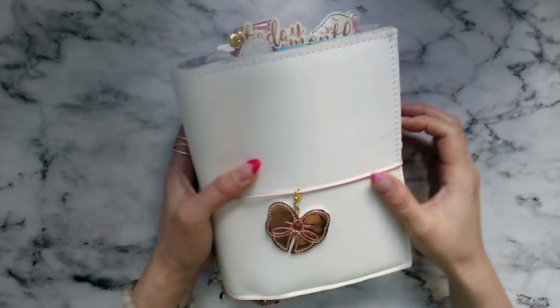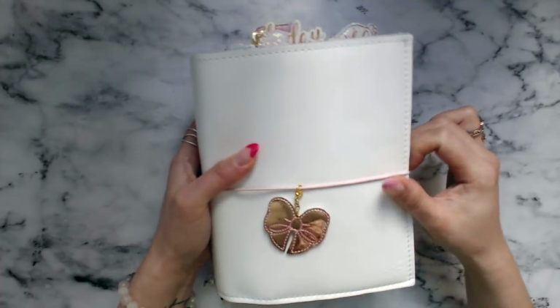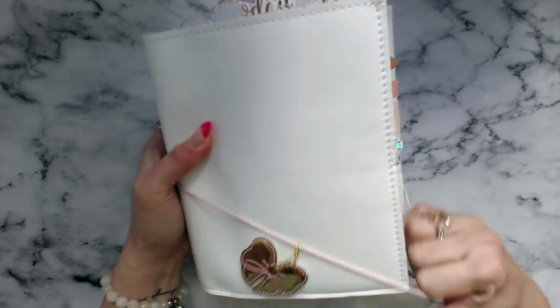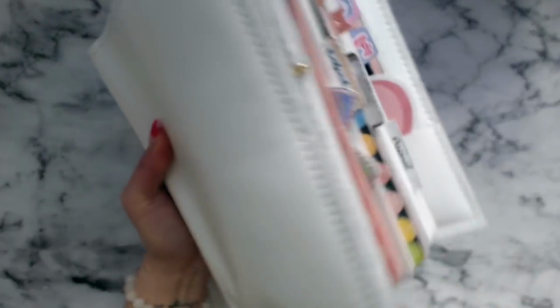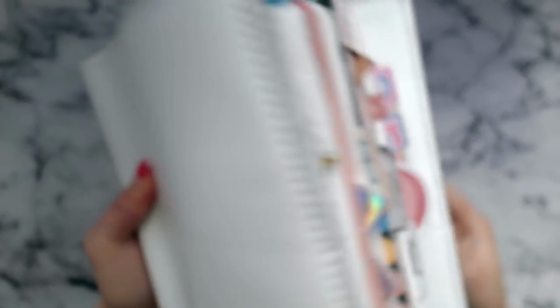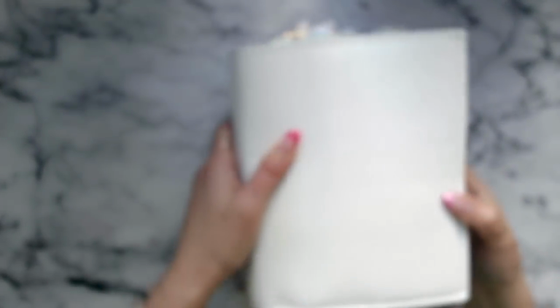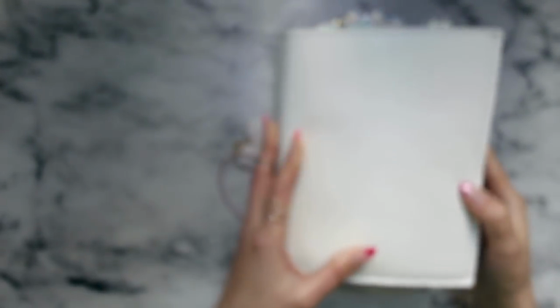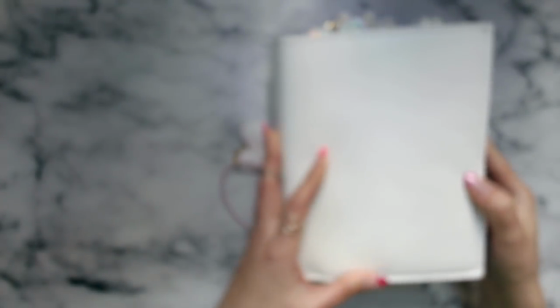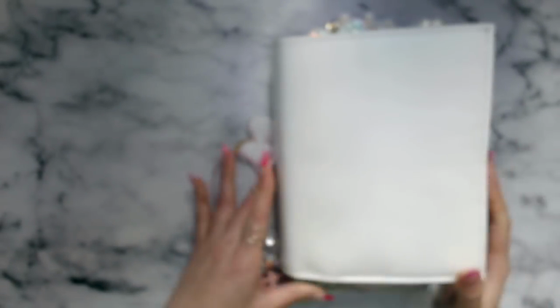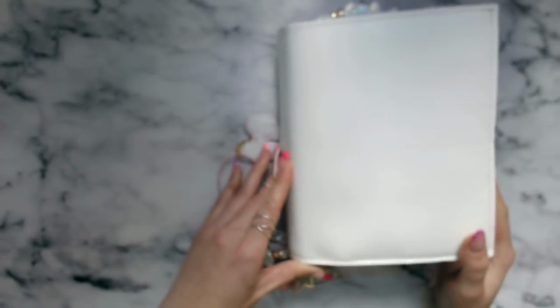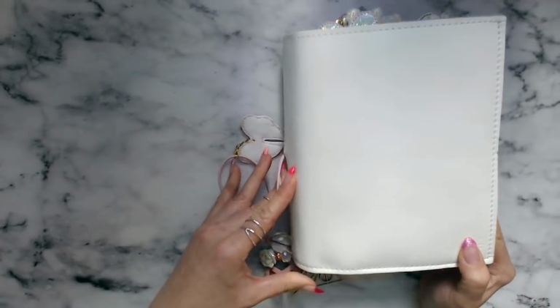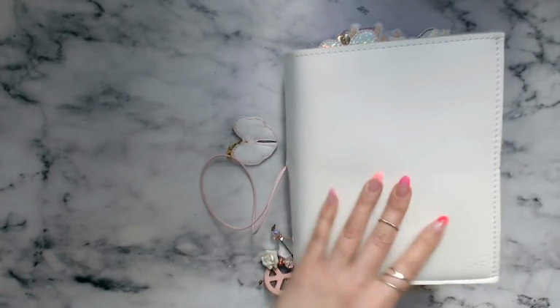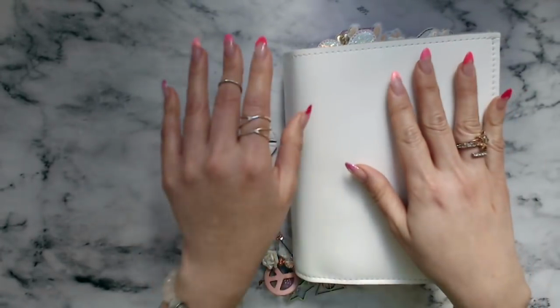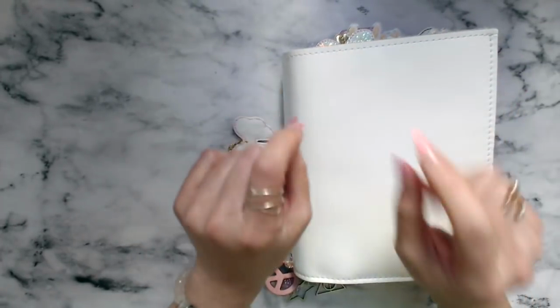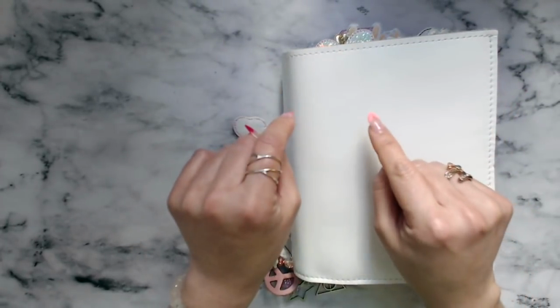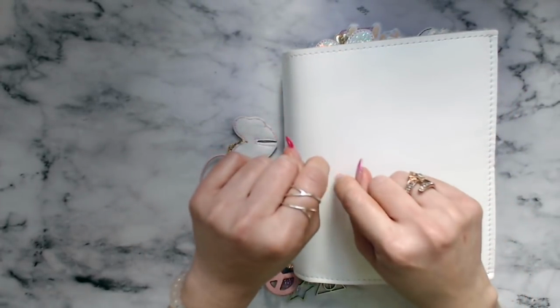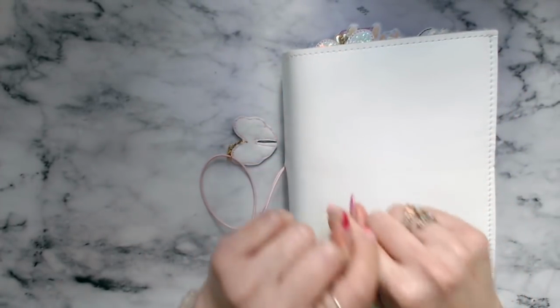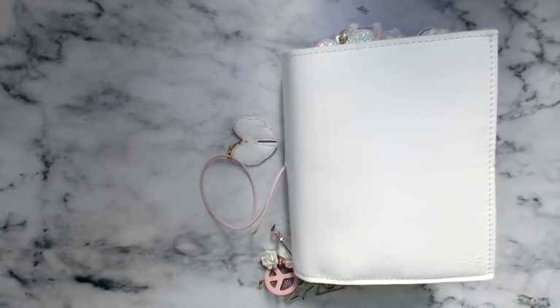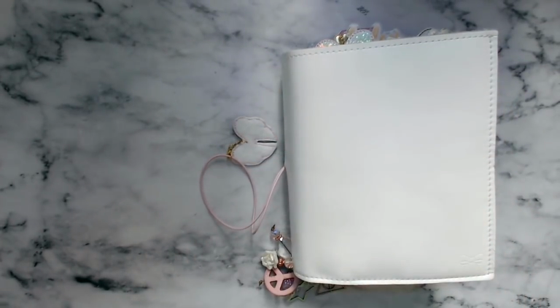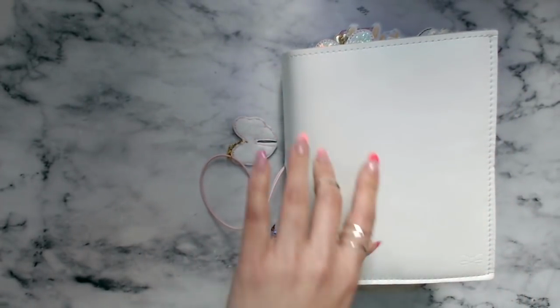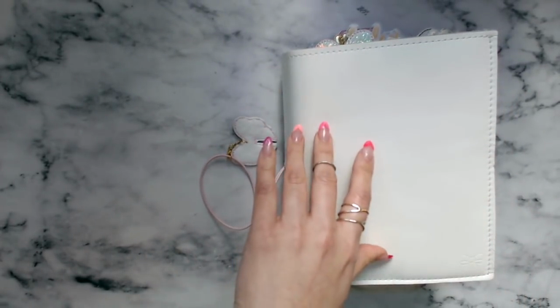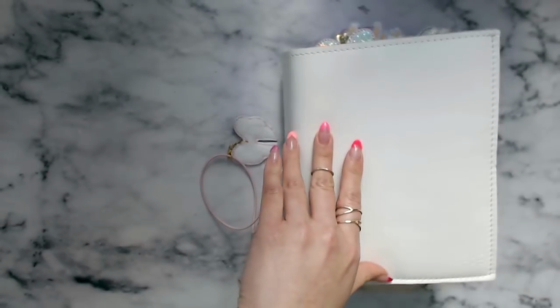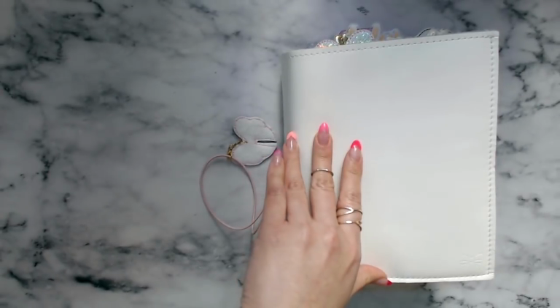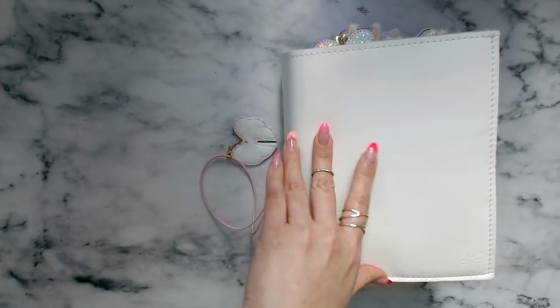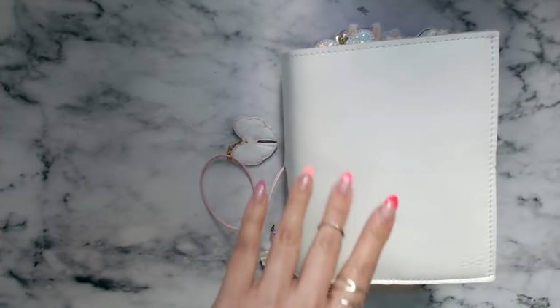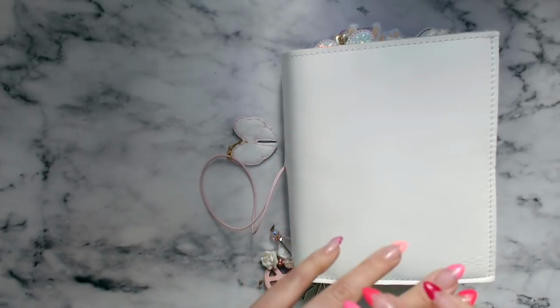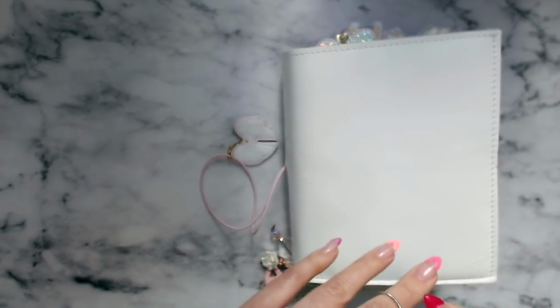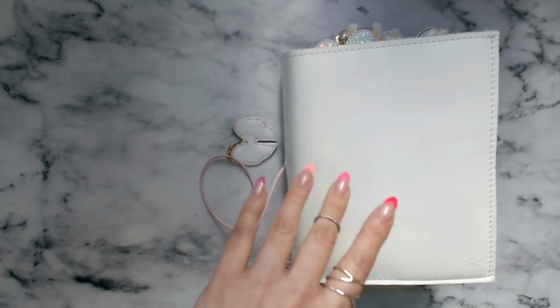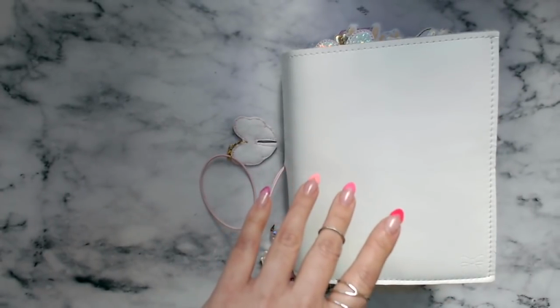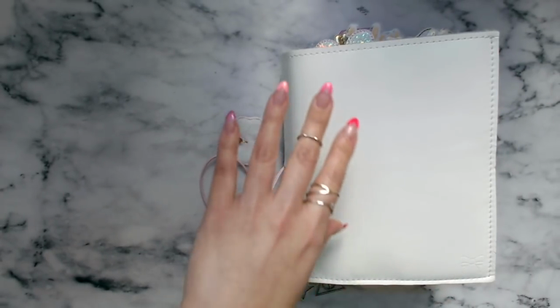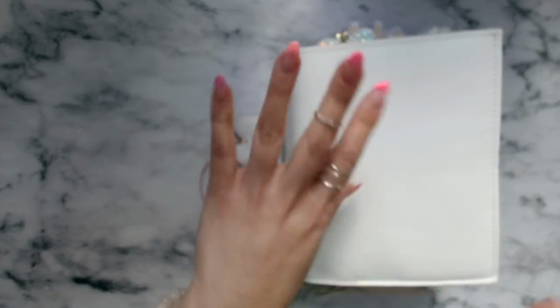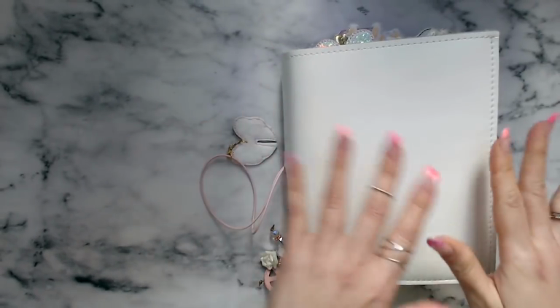Let's just get into it, because you know I'm a little chatty cat sometimes. I did not actually fix my camera situation, so the sound might be bad again. I apologize, but I just haven't gotten a tripod yet.